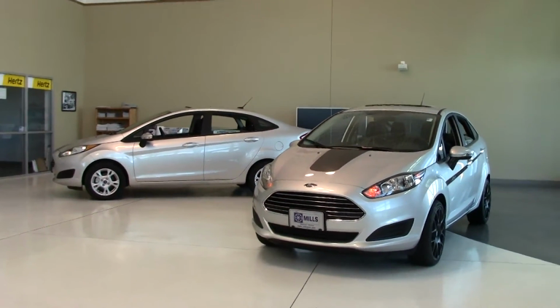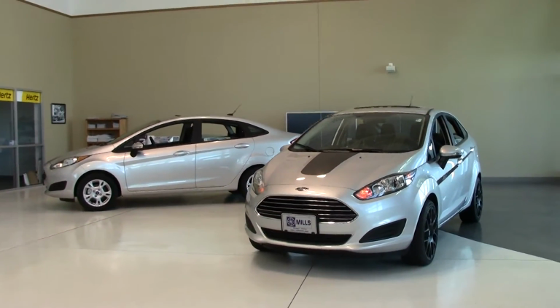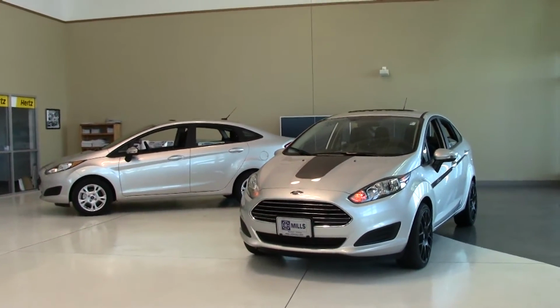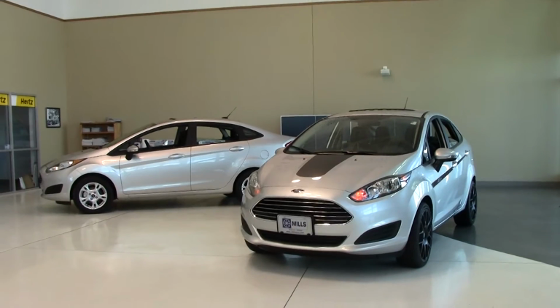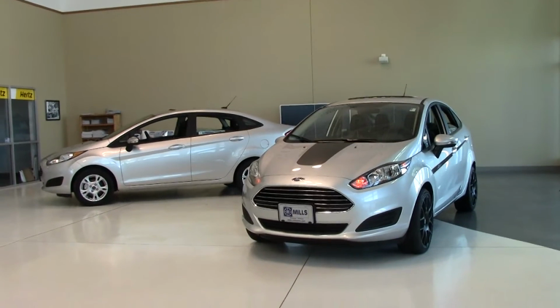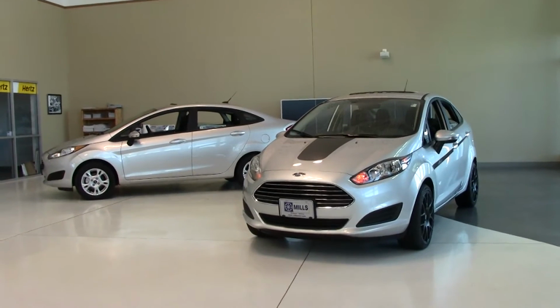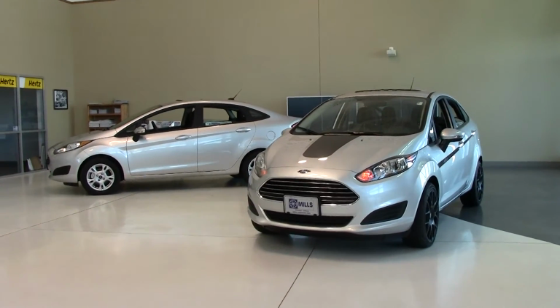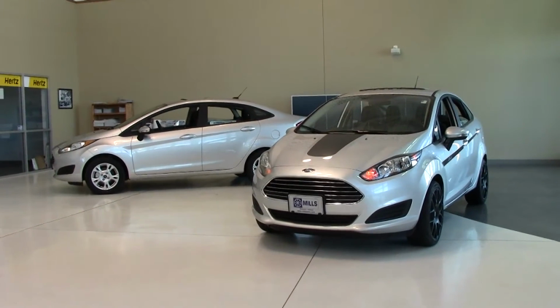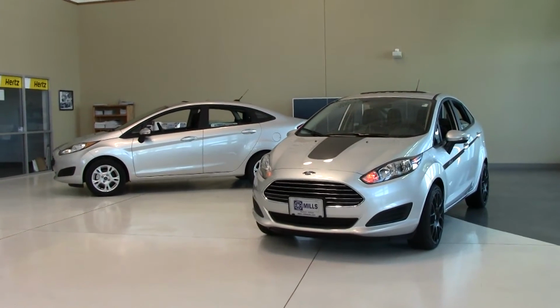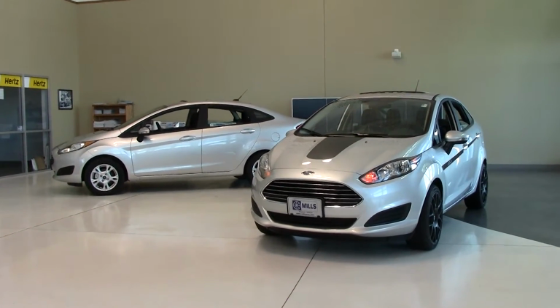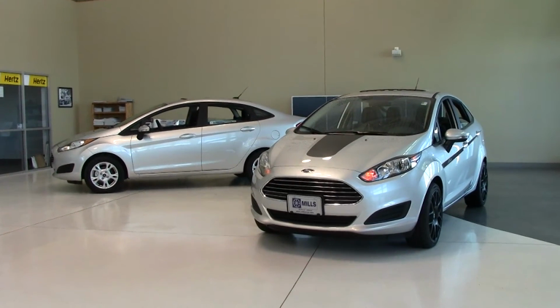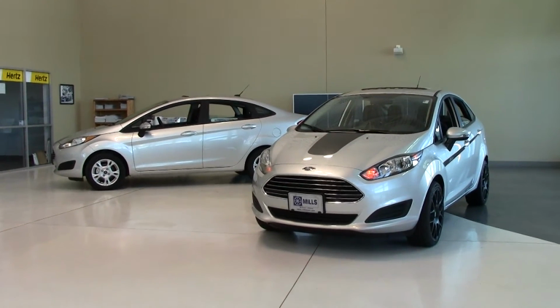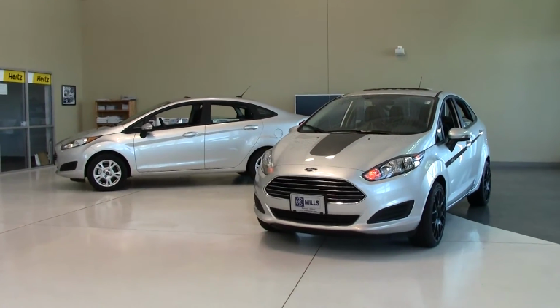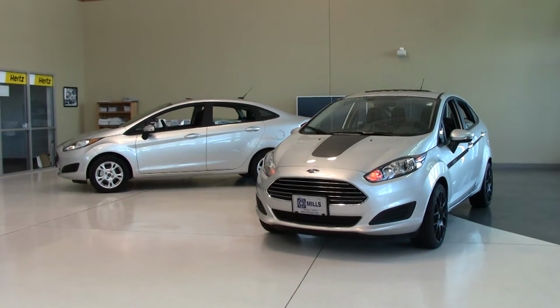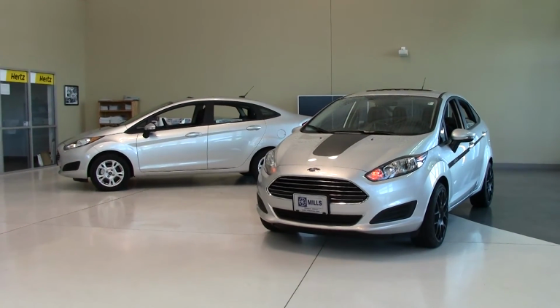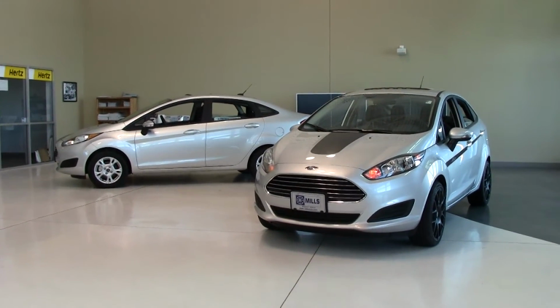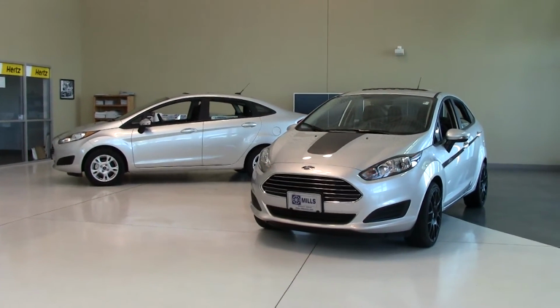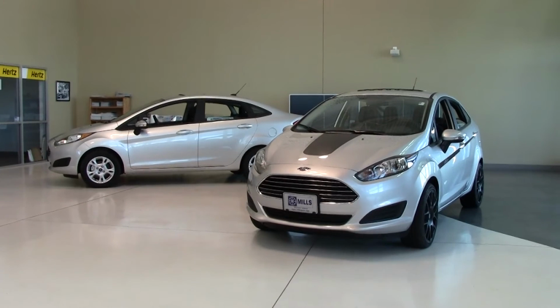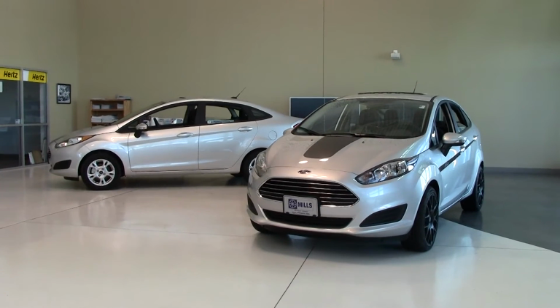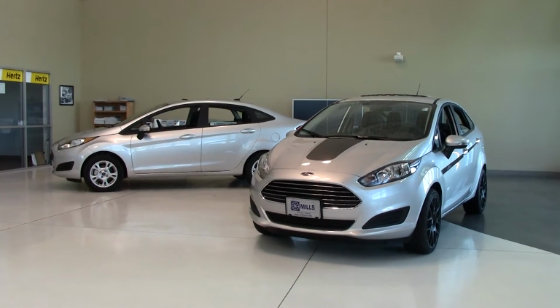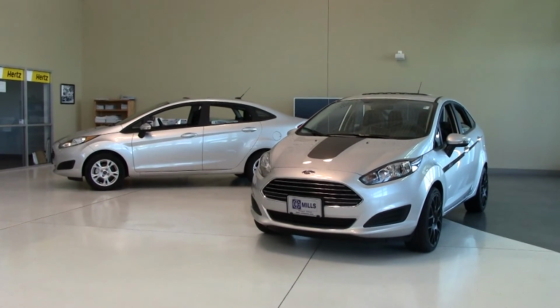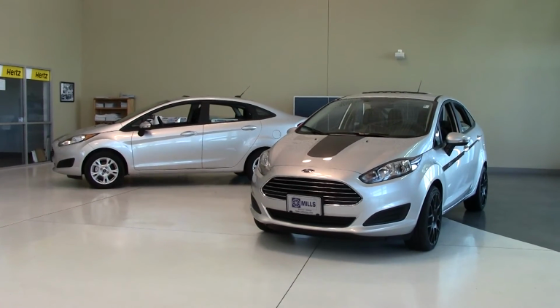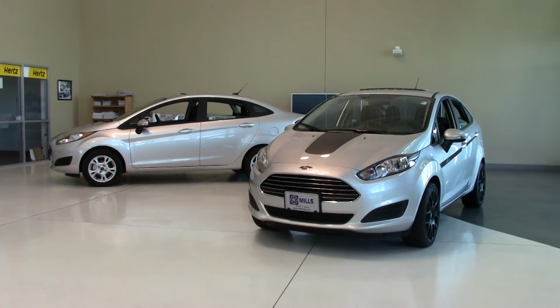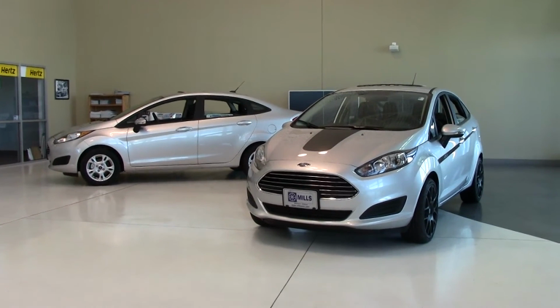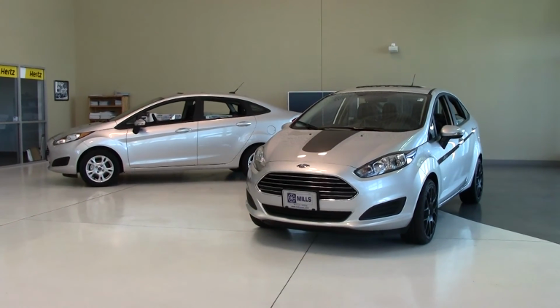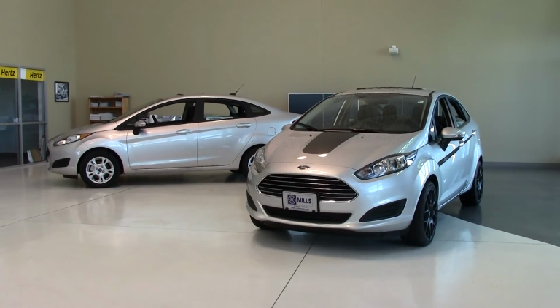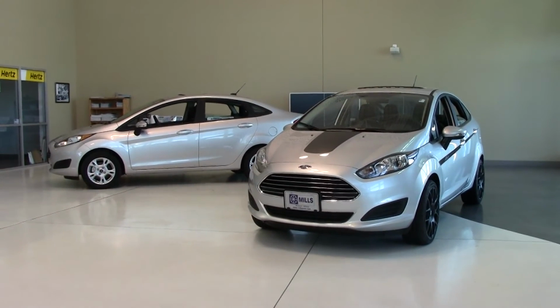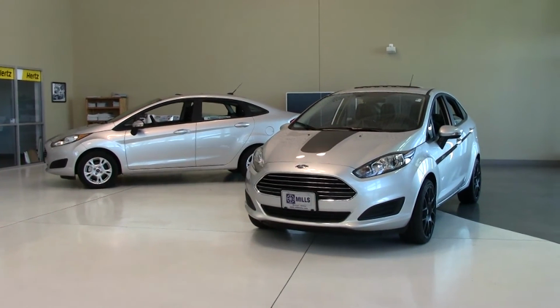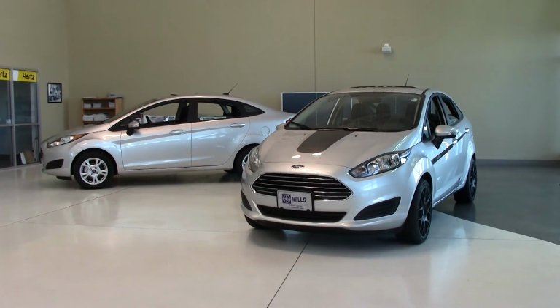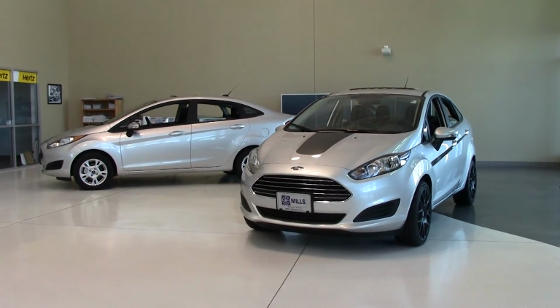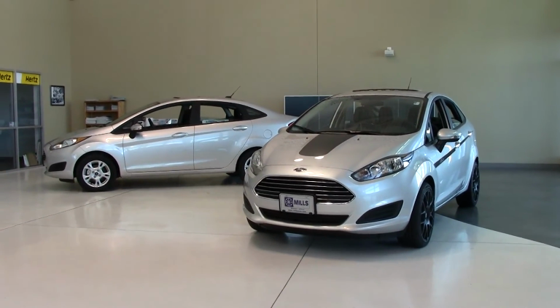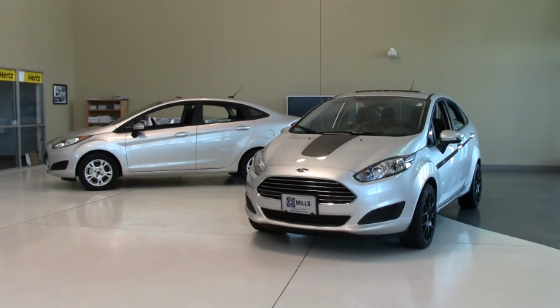If you'd like to take a closer look at these, give us a call at 866-455-7638, or drop in to Mills Ford Chrysler at Highways 23 and 71 South — the new automotive crossroads in Willmar.